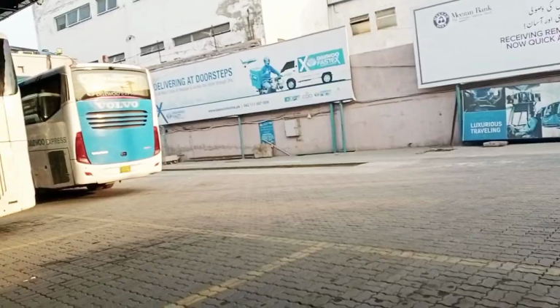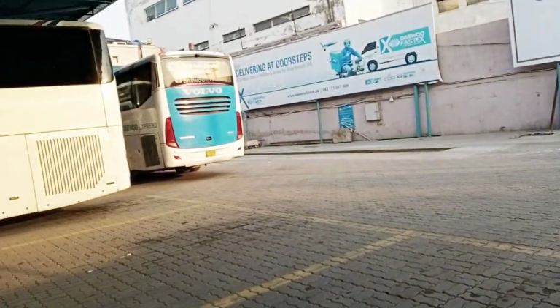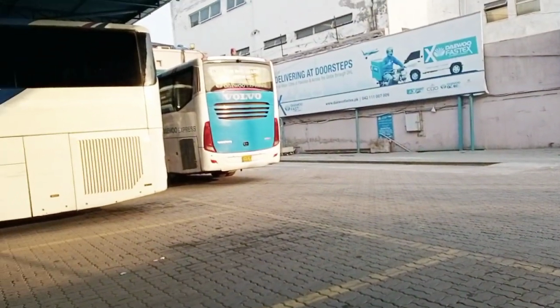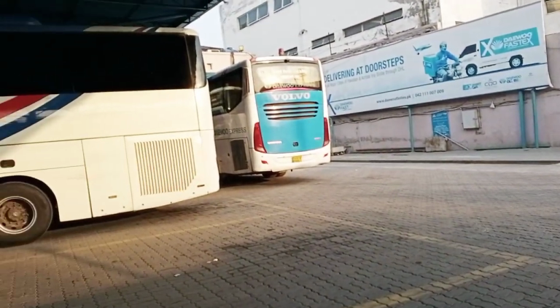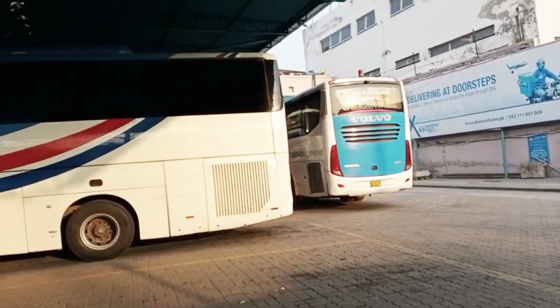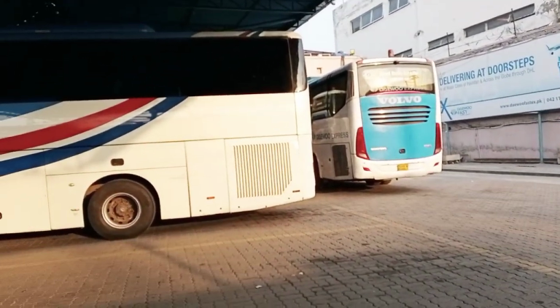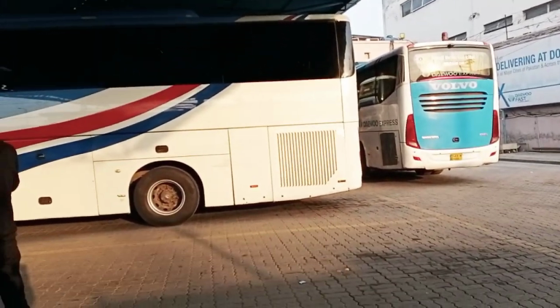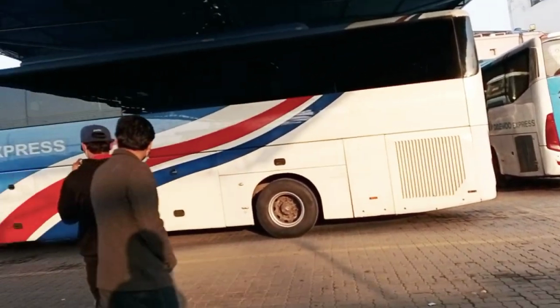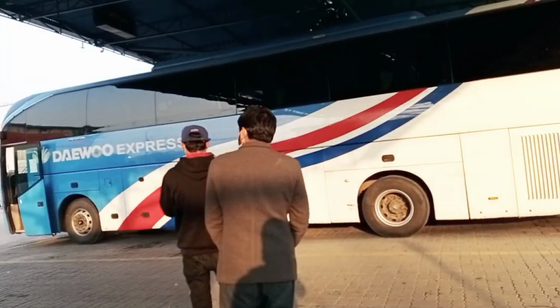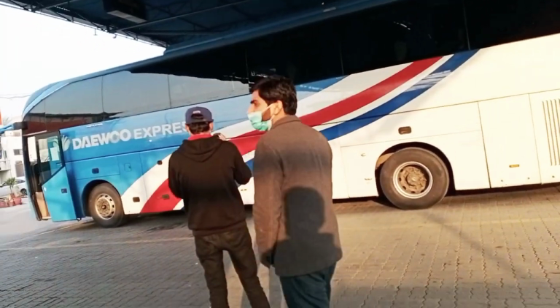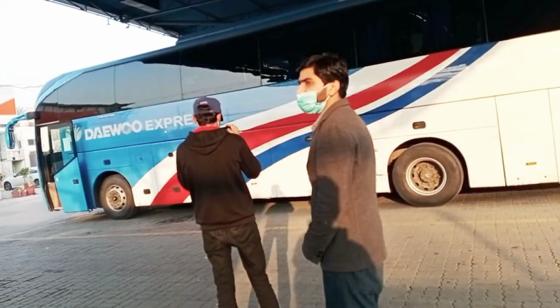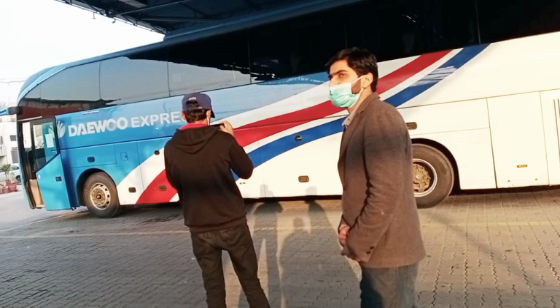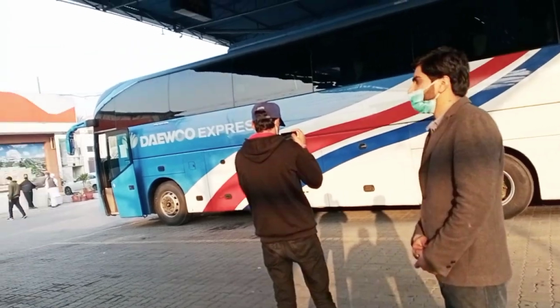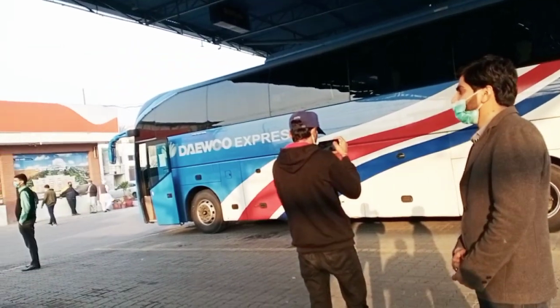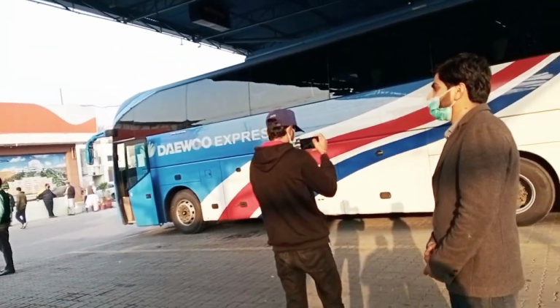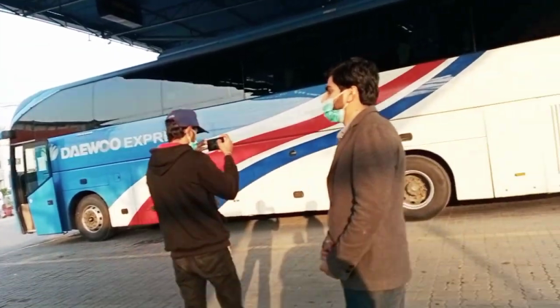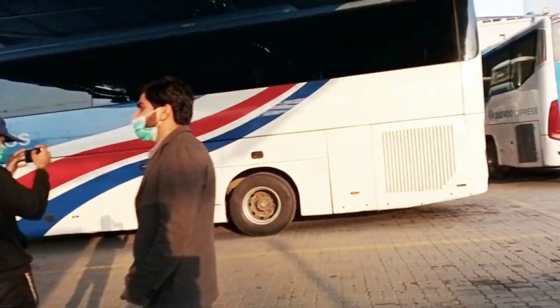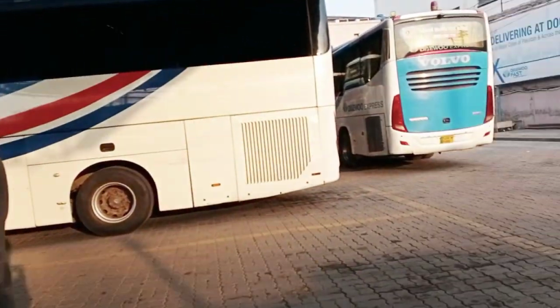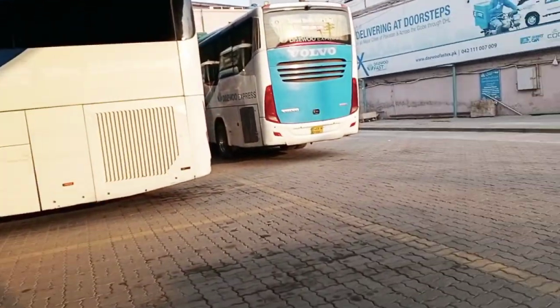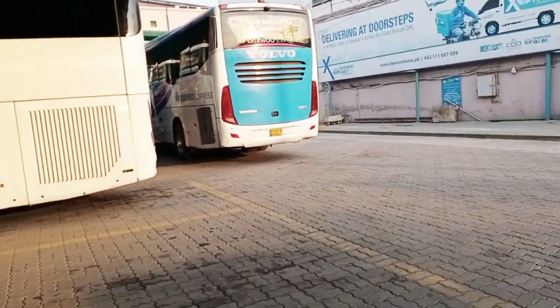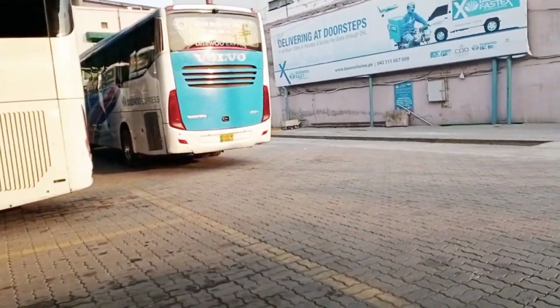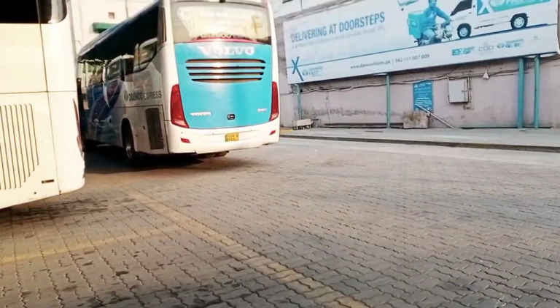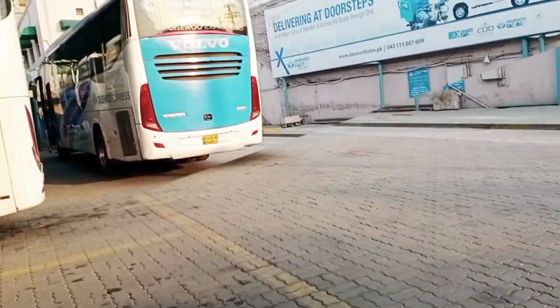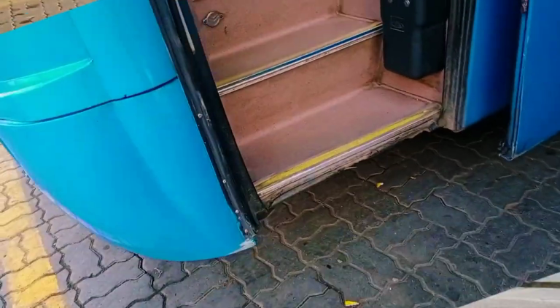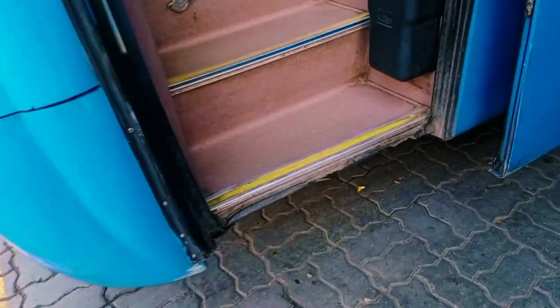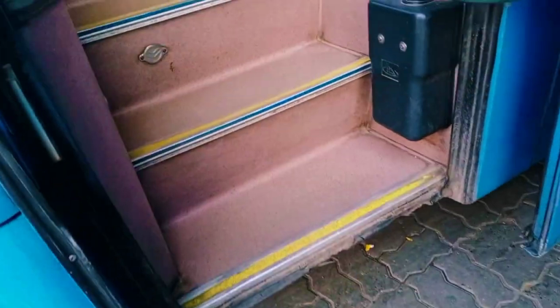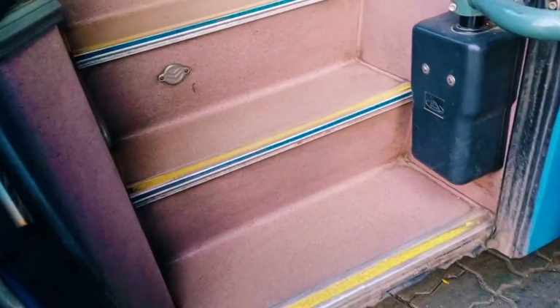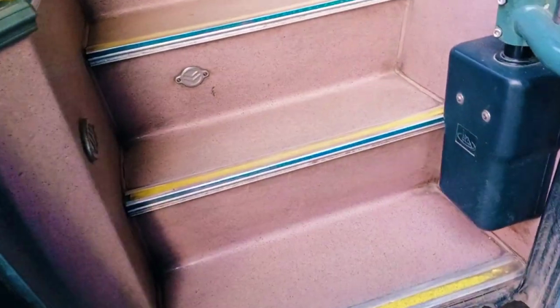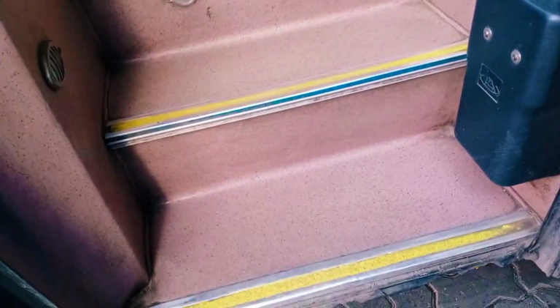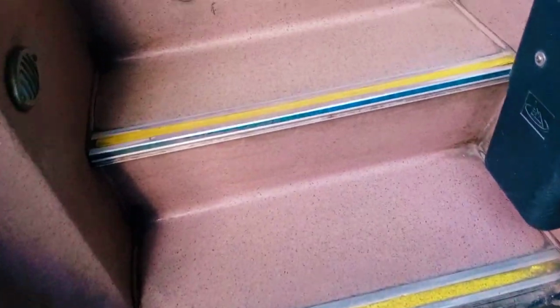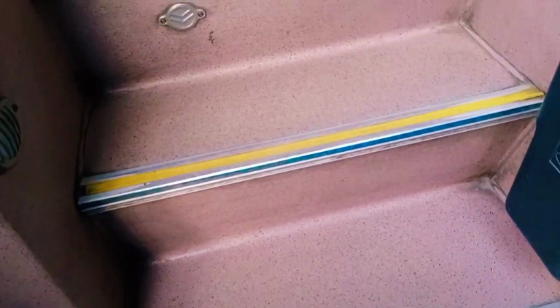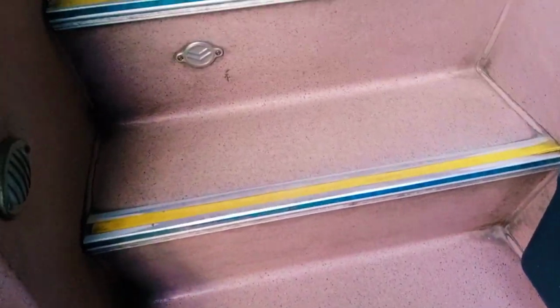So we should appreciate Daivo Express because they are doing a good job. This is the back side of the terminal. This is a vlog and a YouTube shoot.